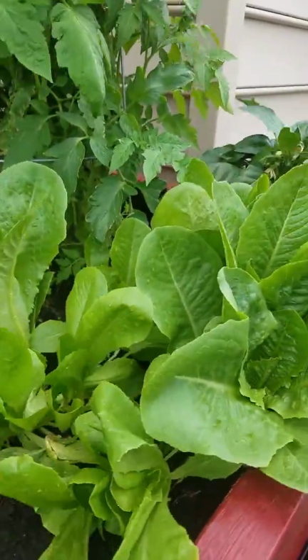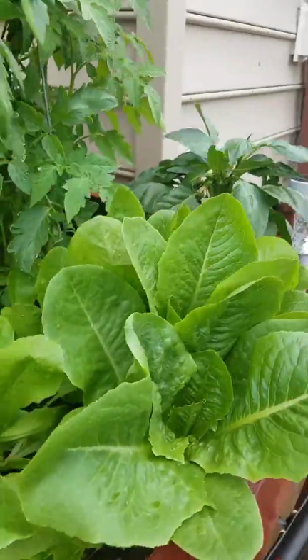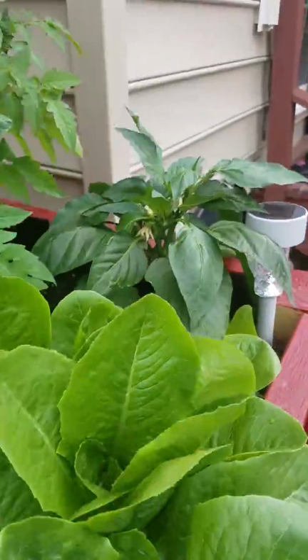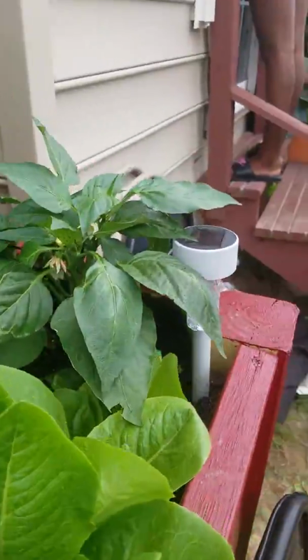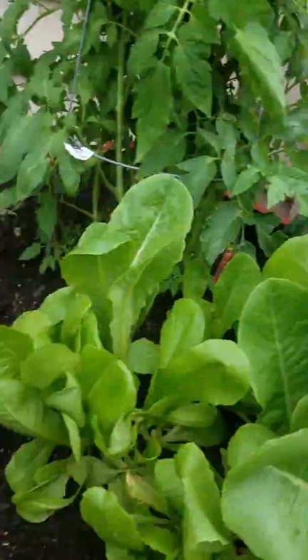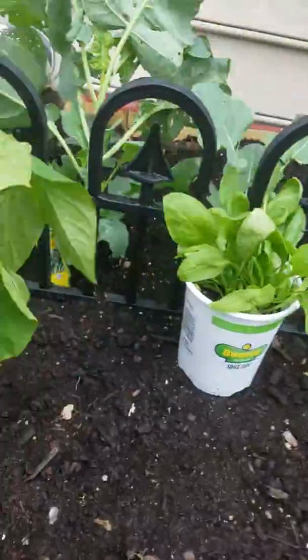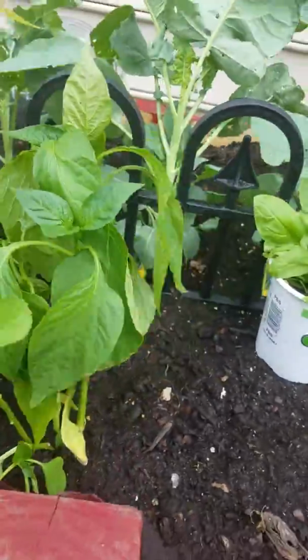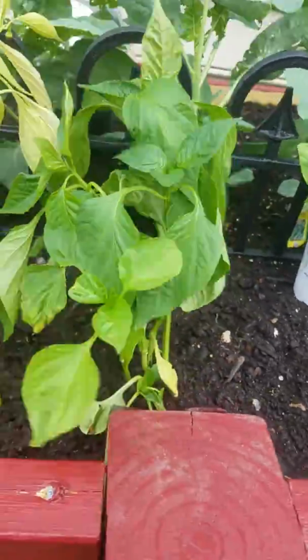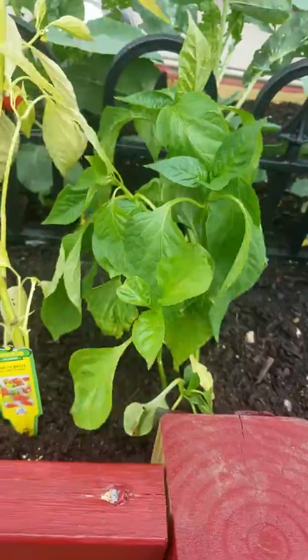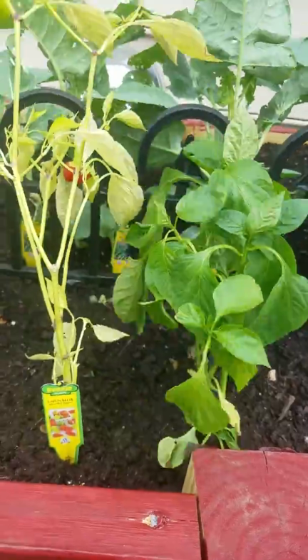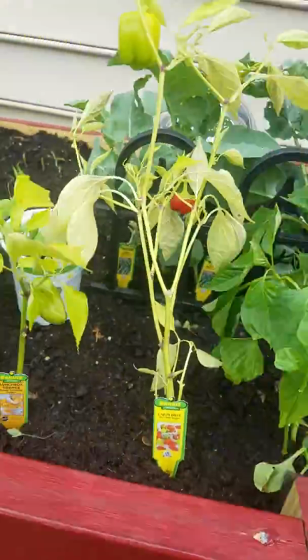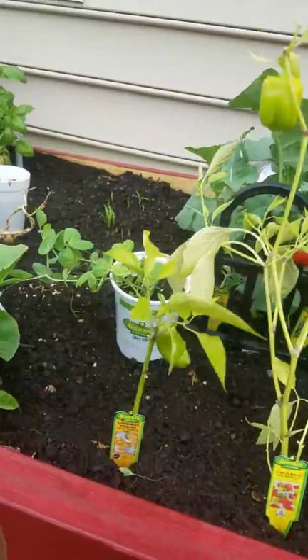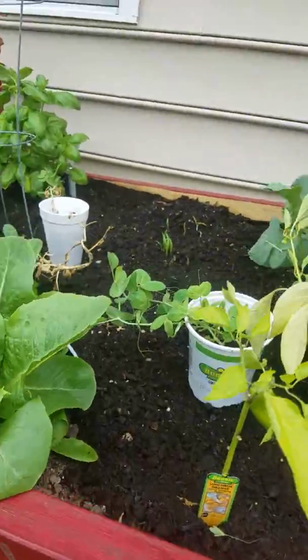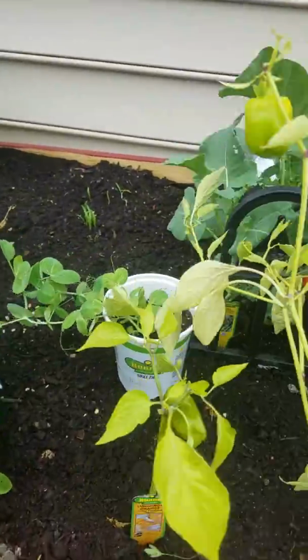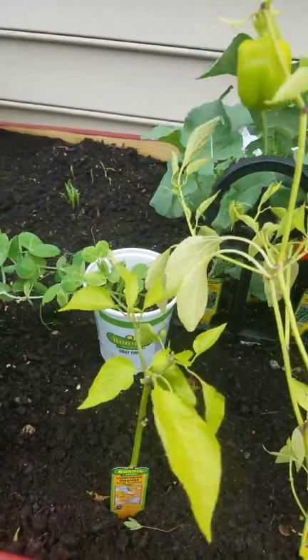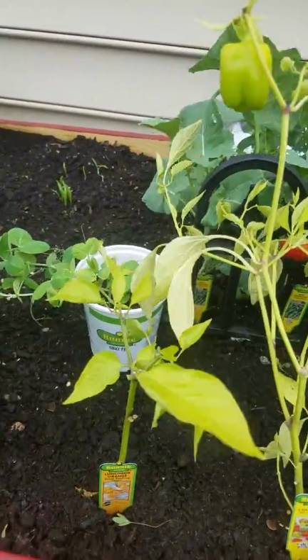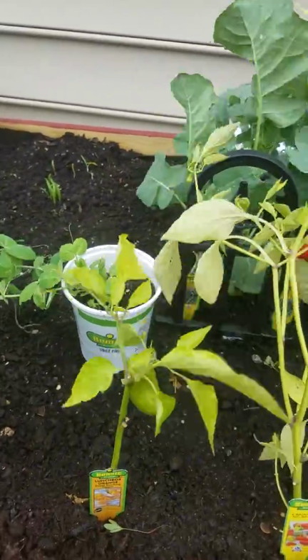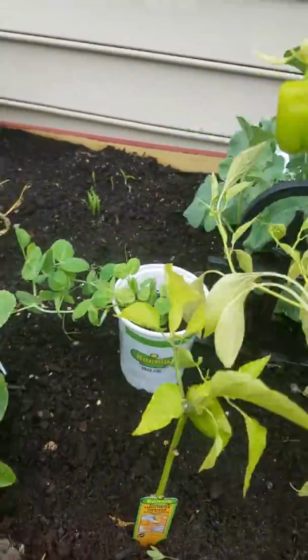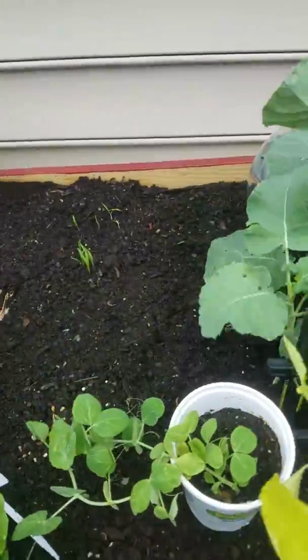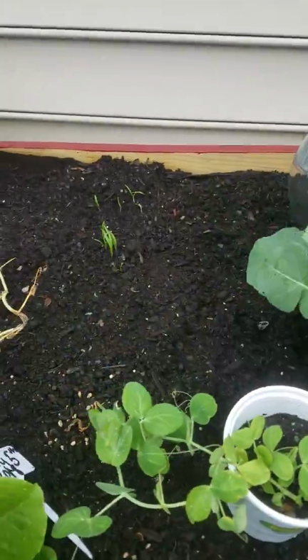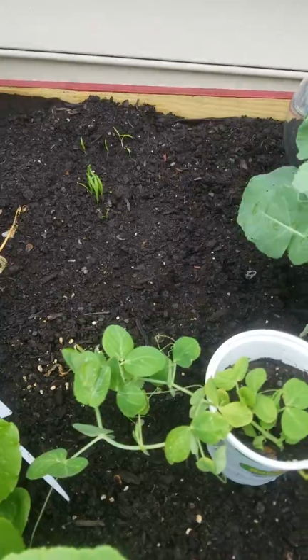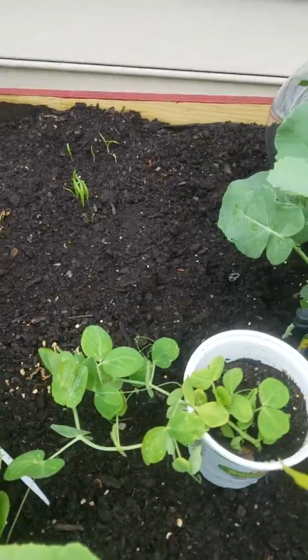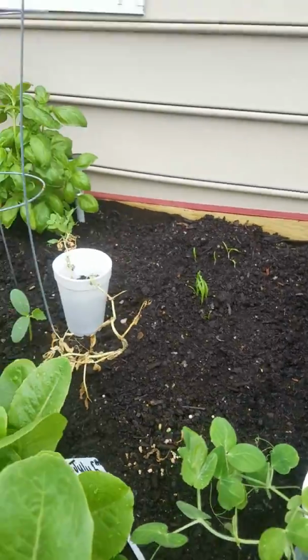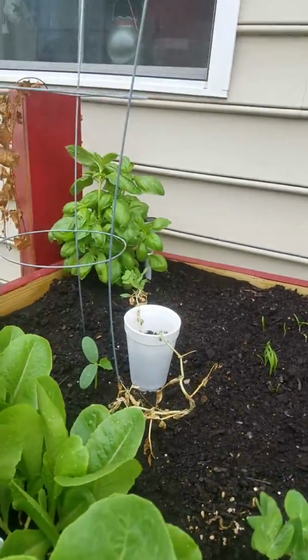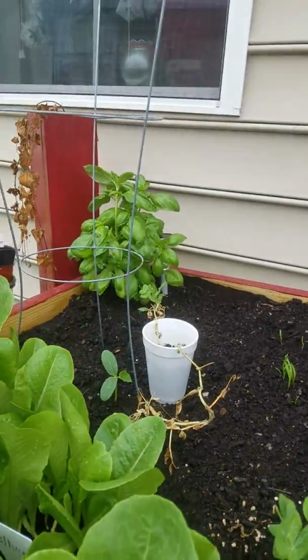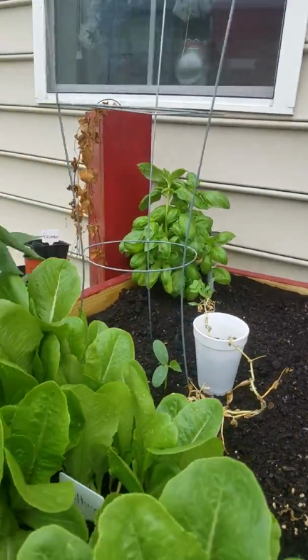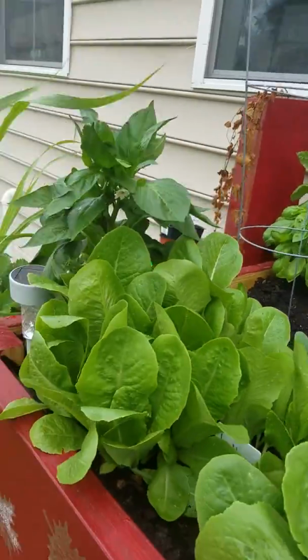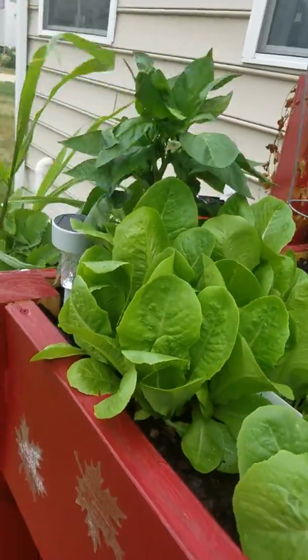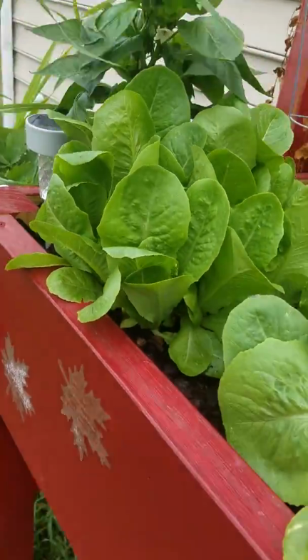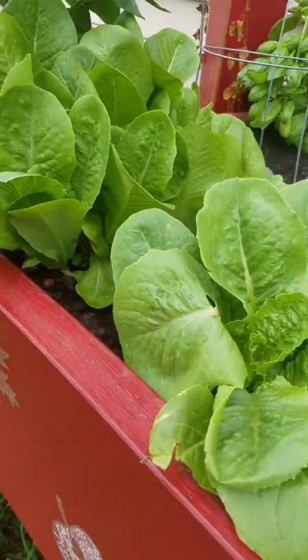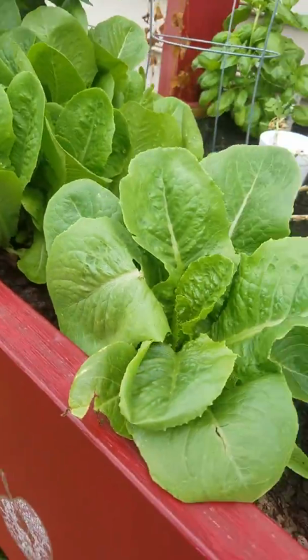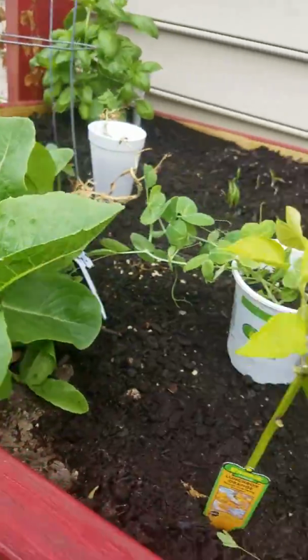Romaine lettuce. Peppers. Oh my gosh. This one will be out here. Peas. Spinach in the back. Basil. Peppers. And more romaine.